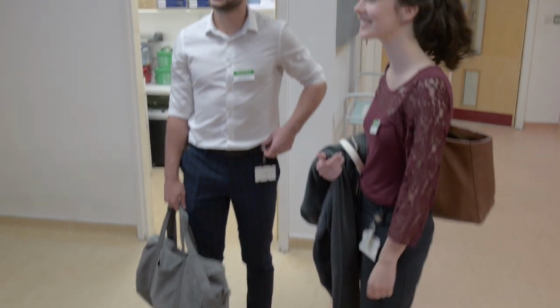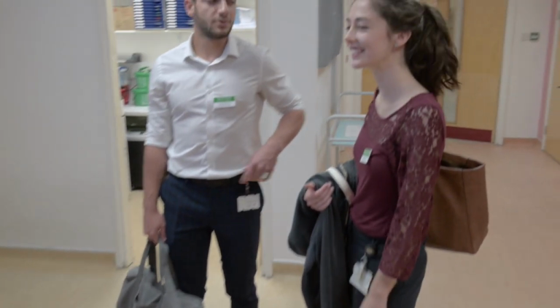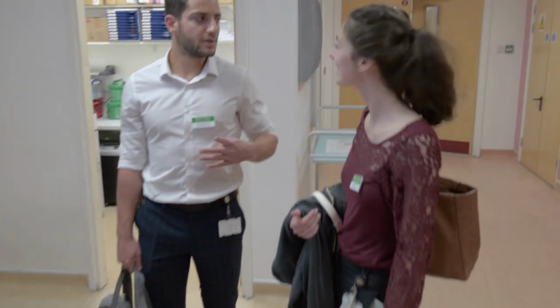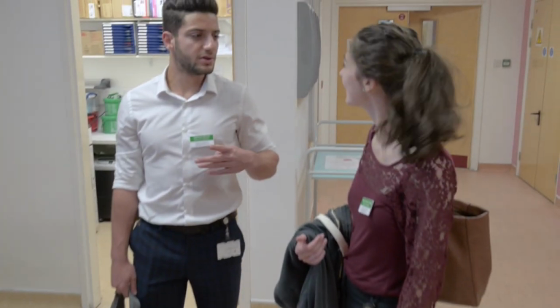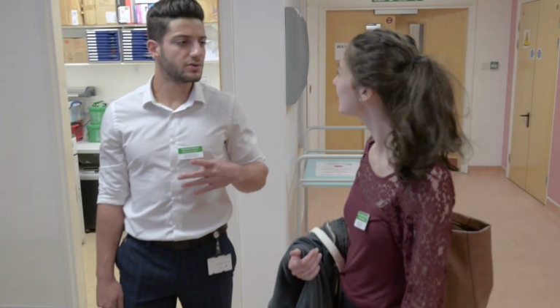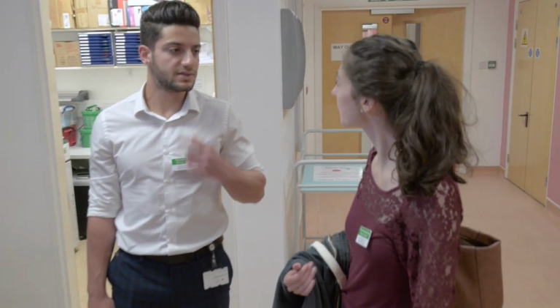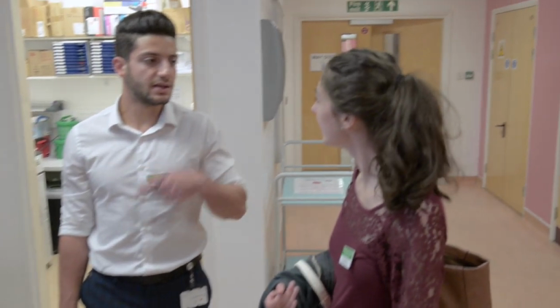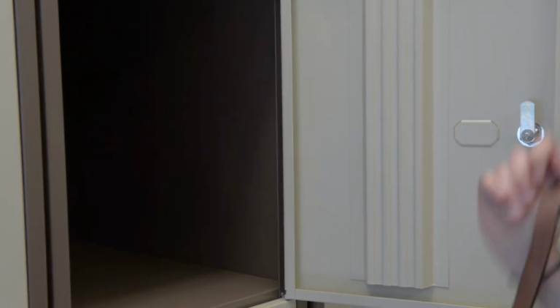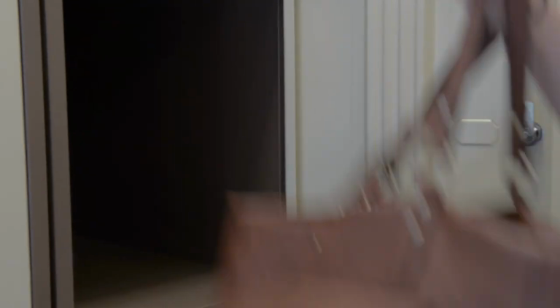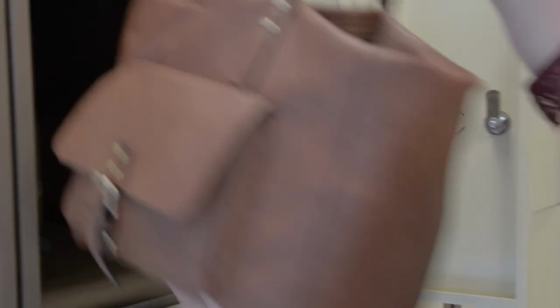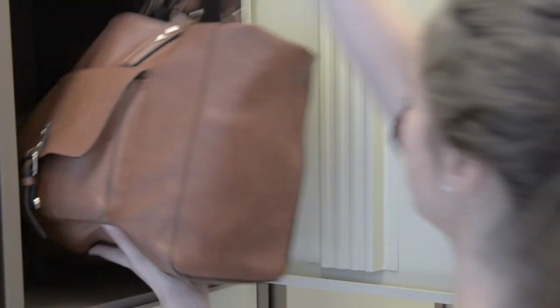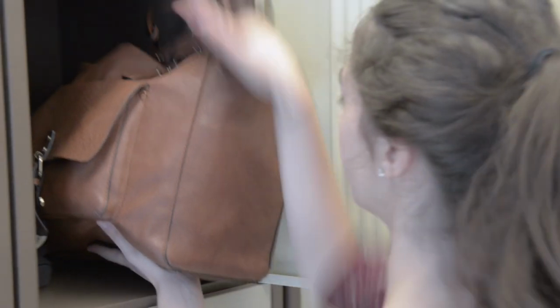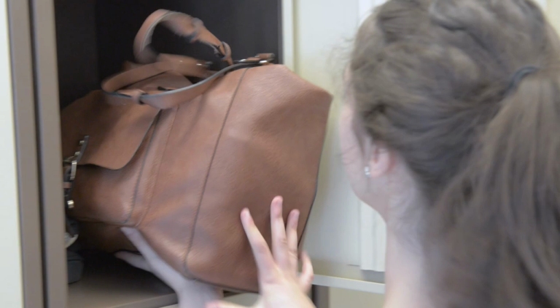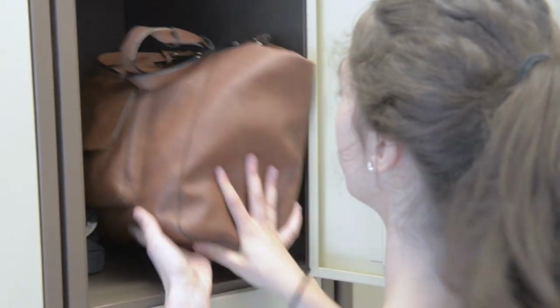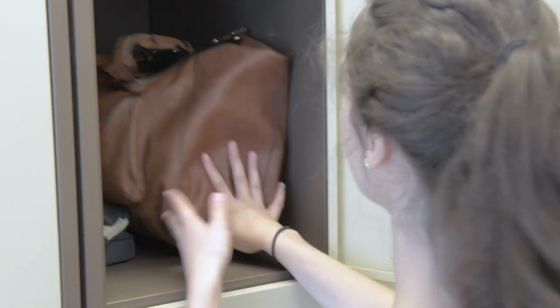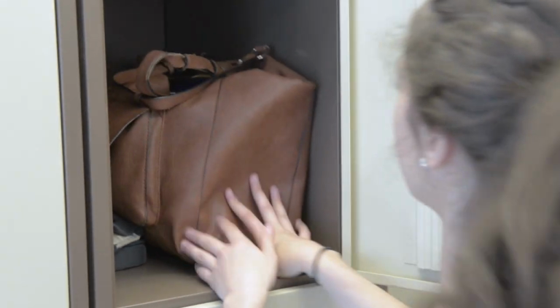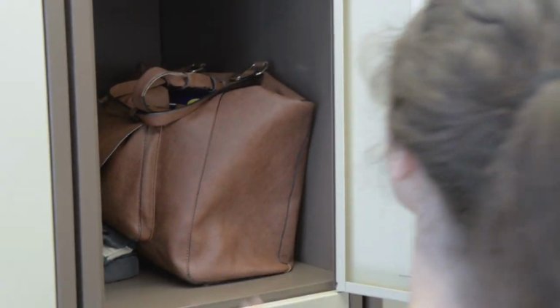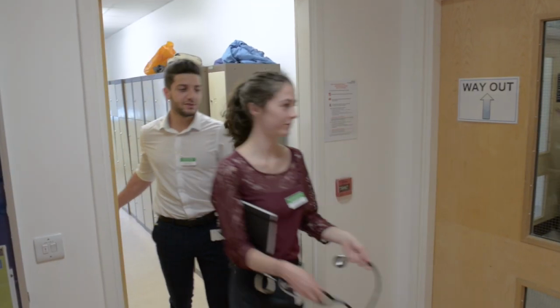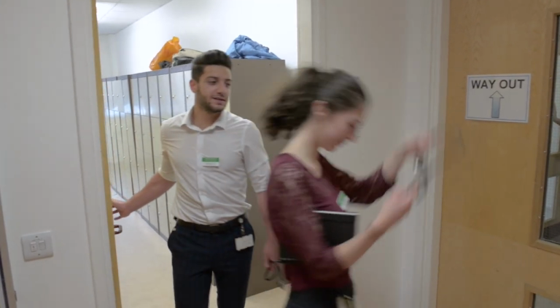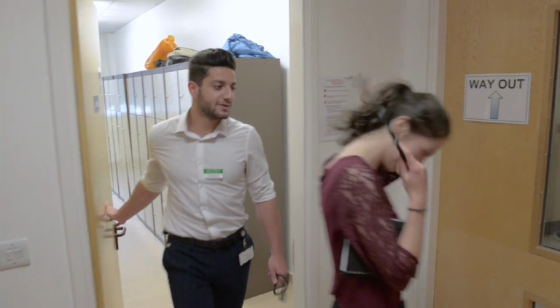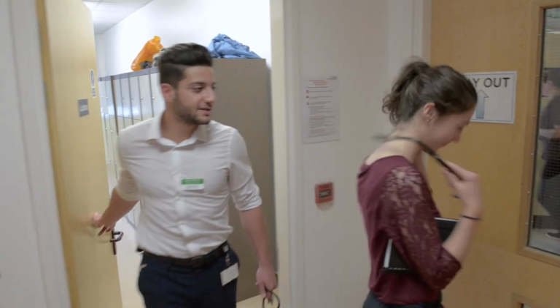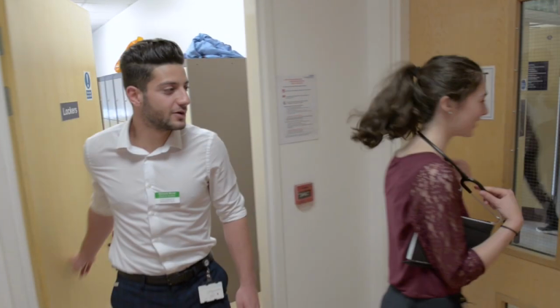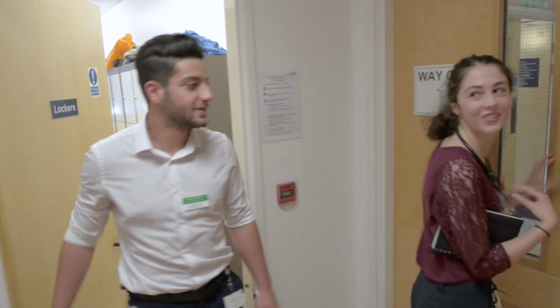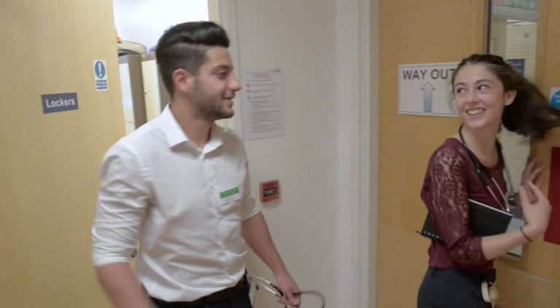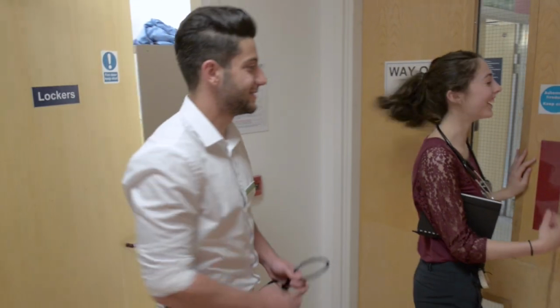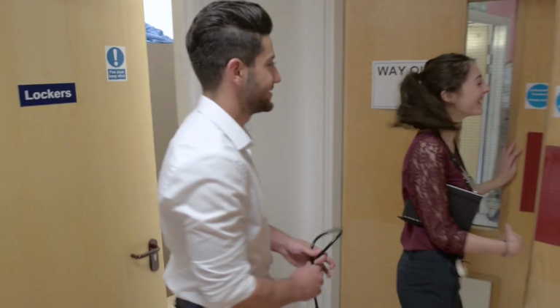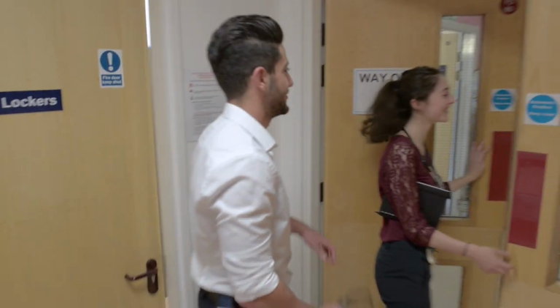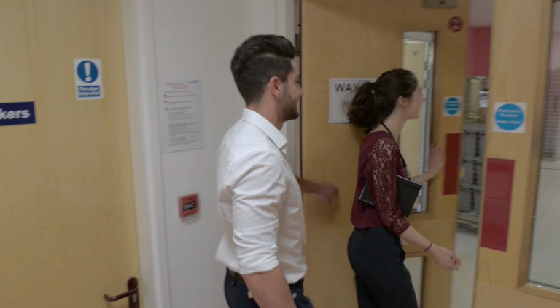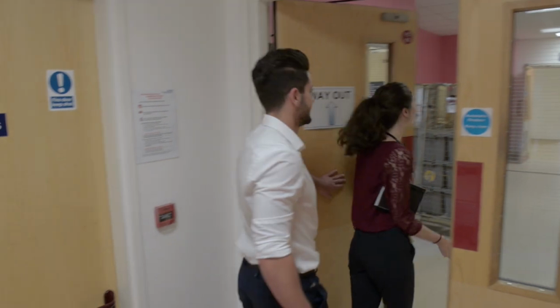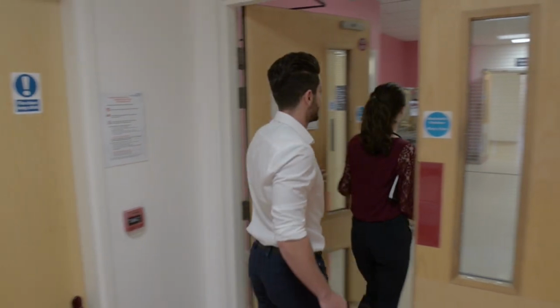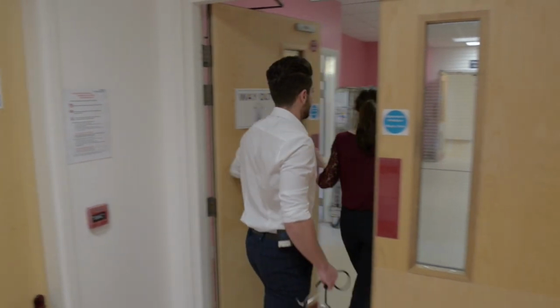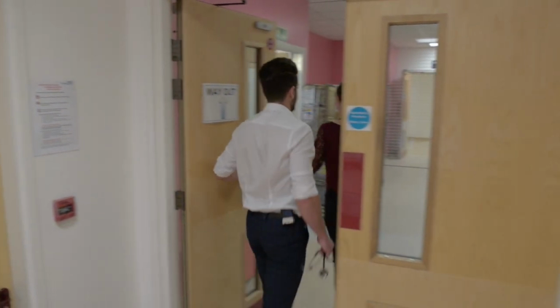If you are attending bedside teaching, put your bag away and ensure you are prepared with your stethoscope in hand. We hope you have a fantastic time here on your clinical placements.